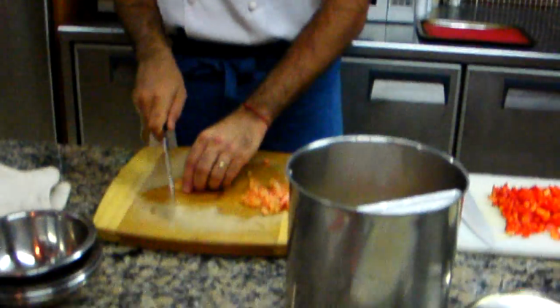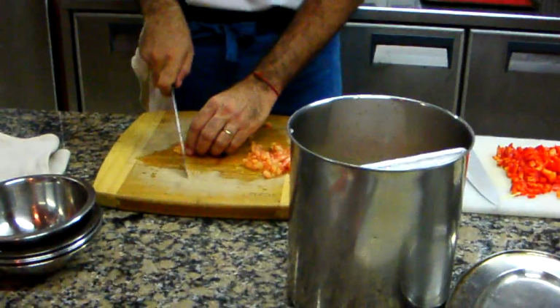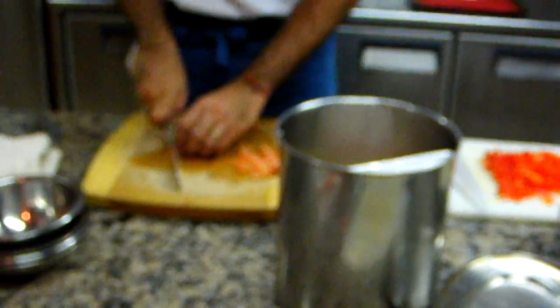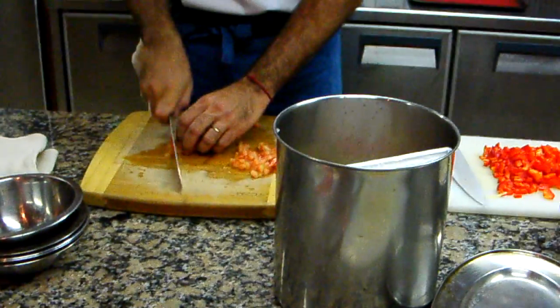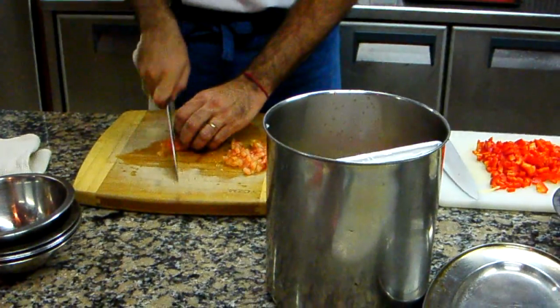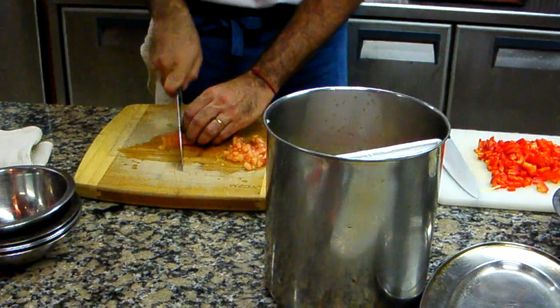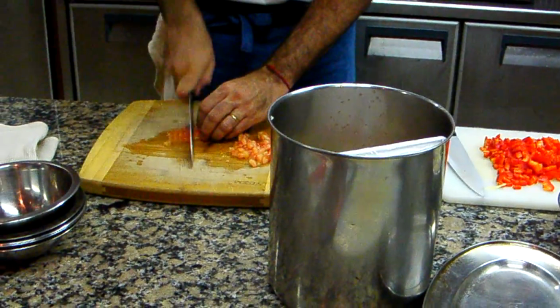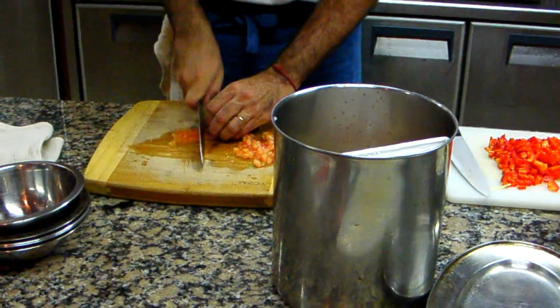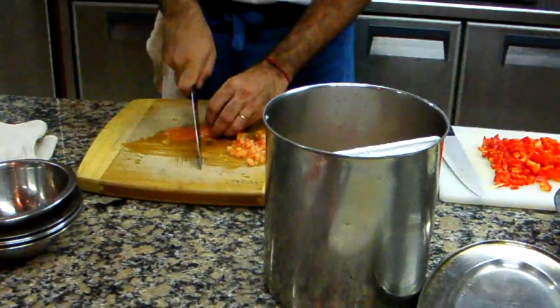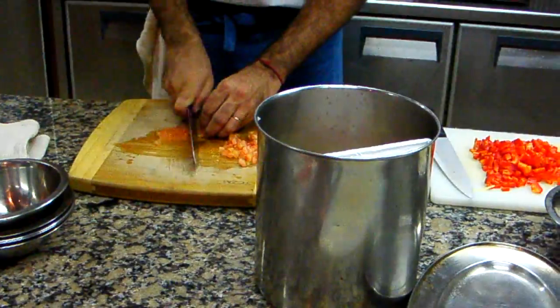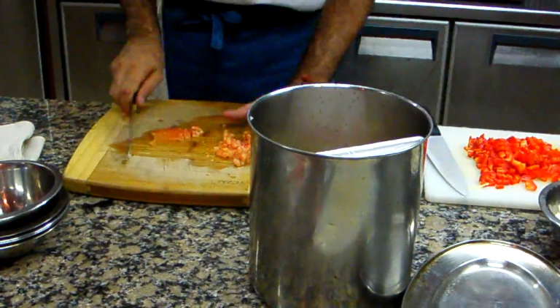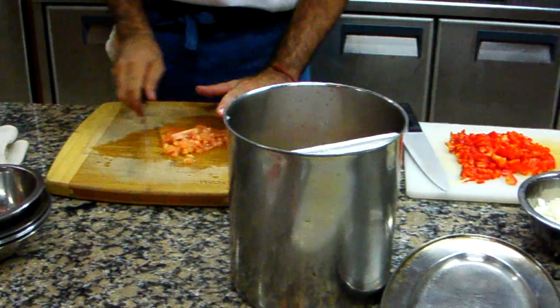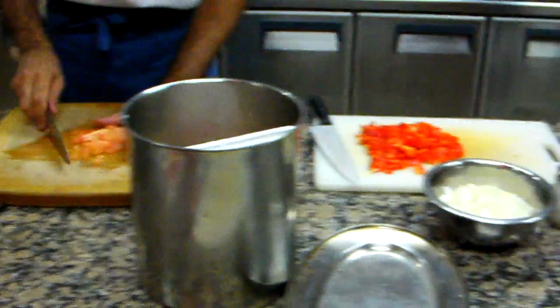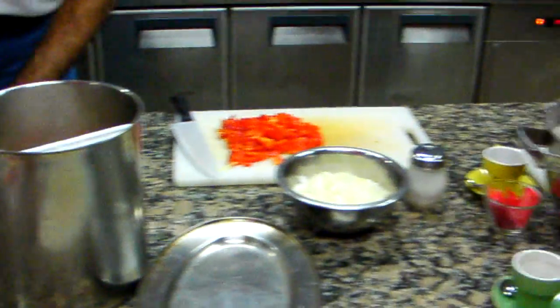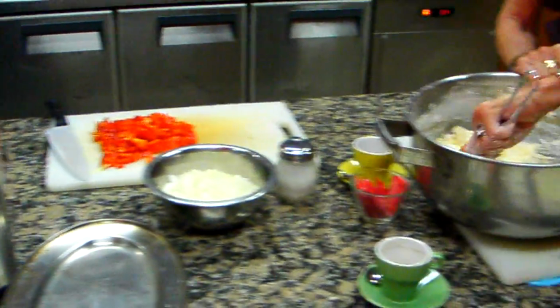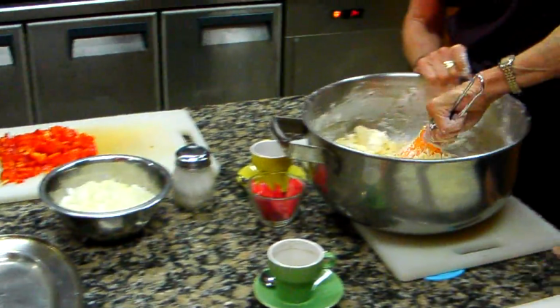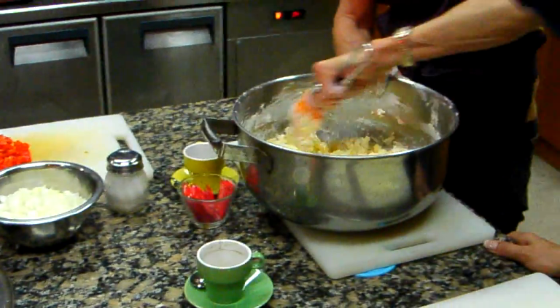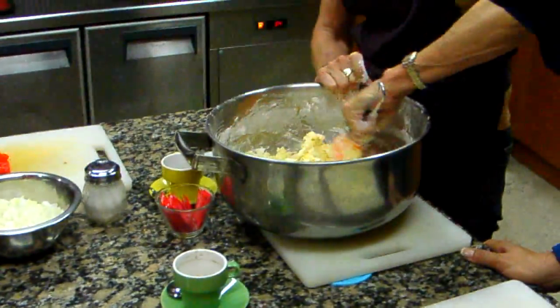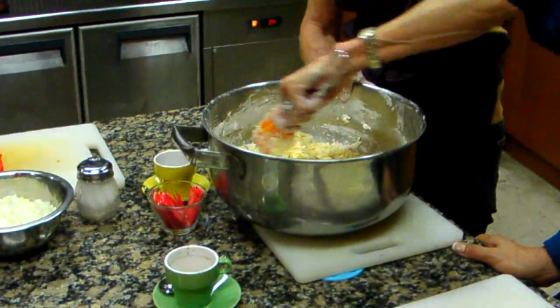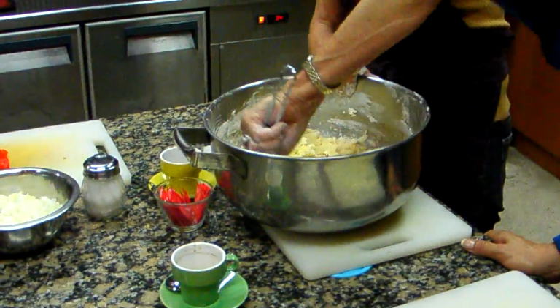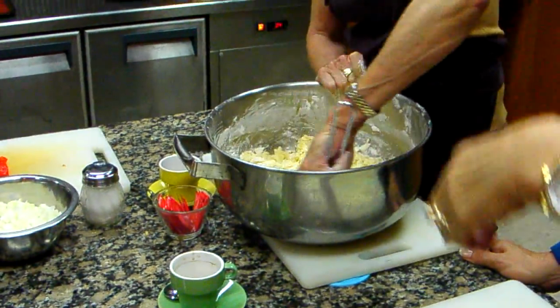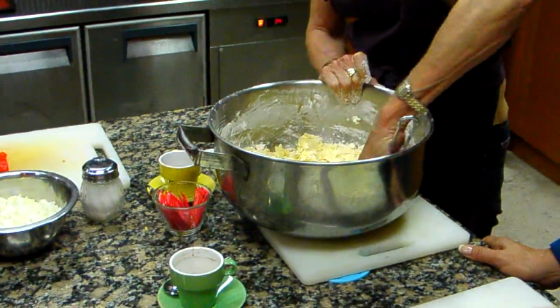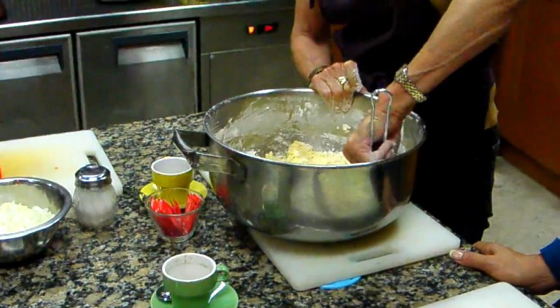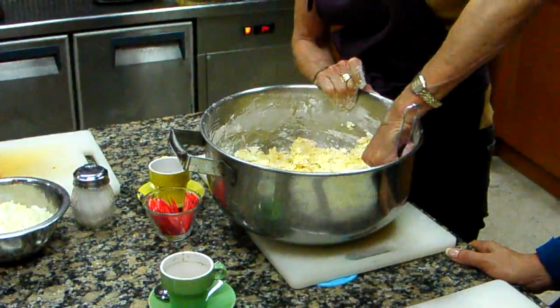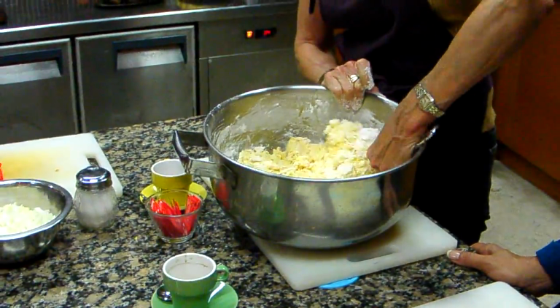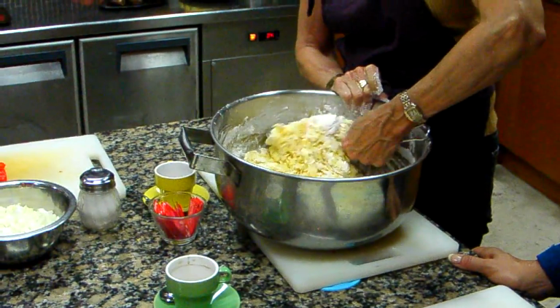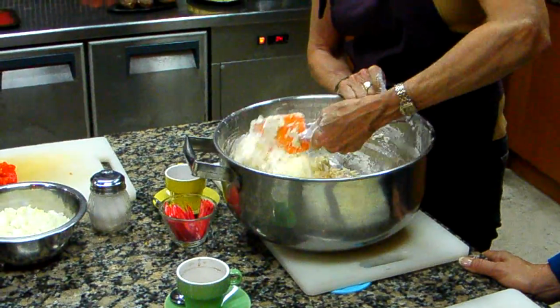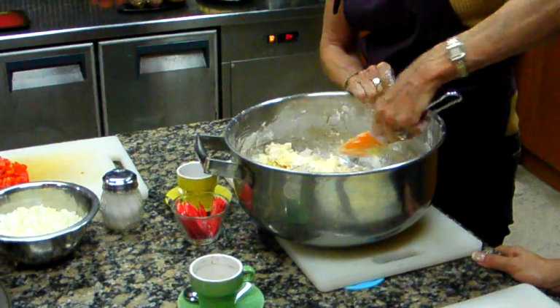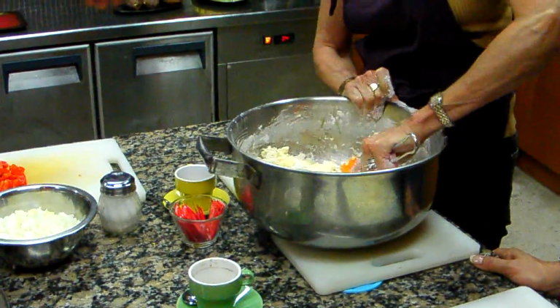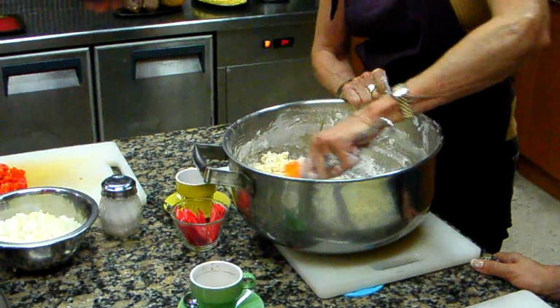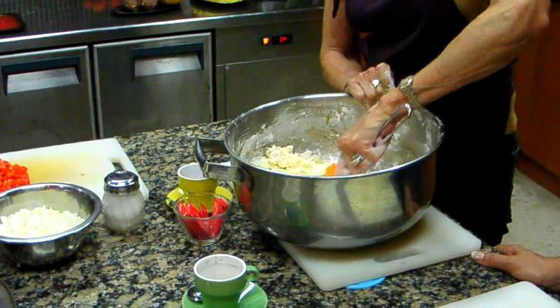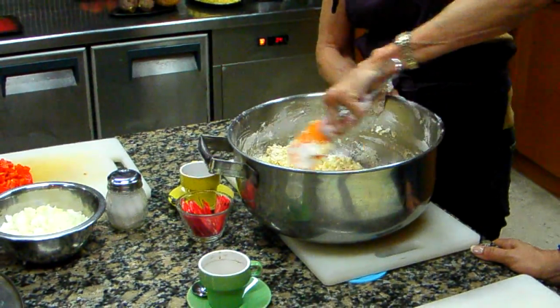Oh, that's not for the empanadas. Actually, yeah, it is. And we're making stew. We've got the stew going over there. All right, we'll come back a little bit later and we'll see how this is developing.